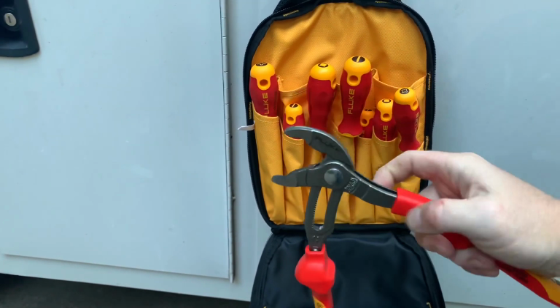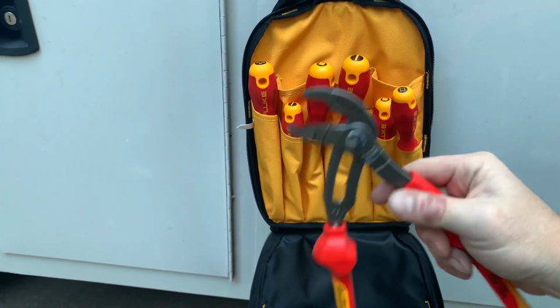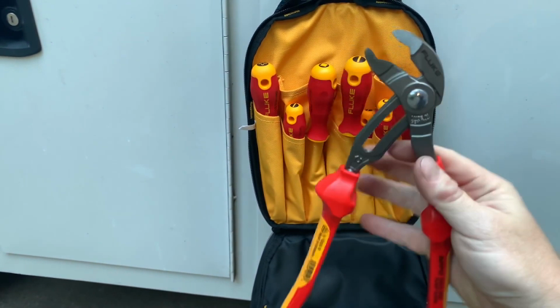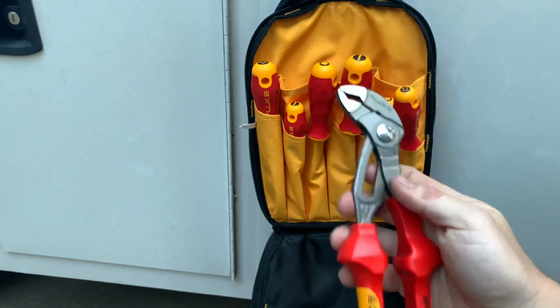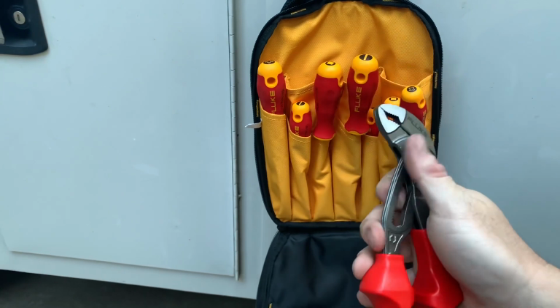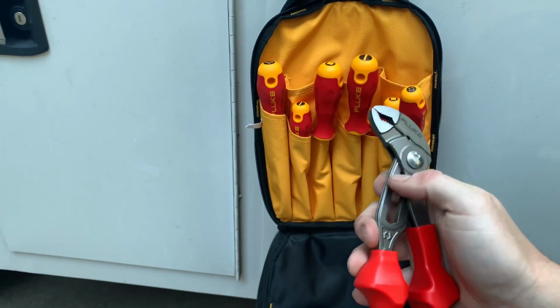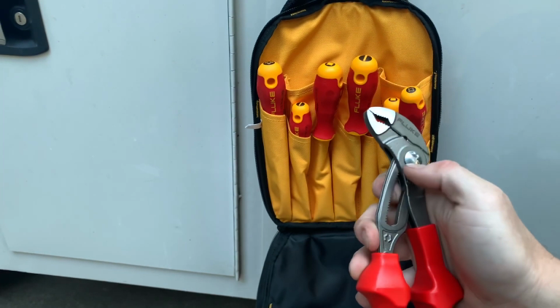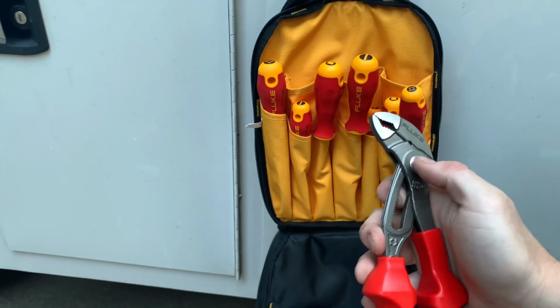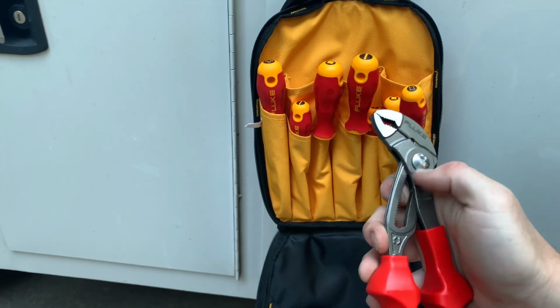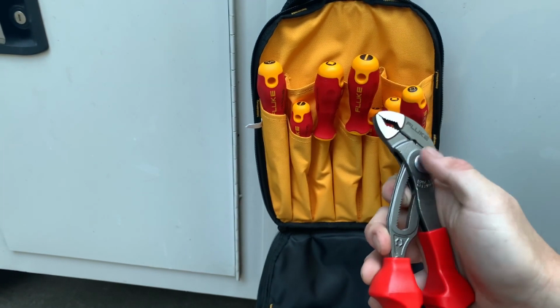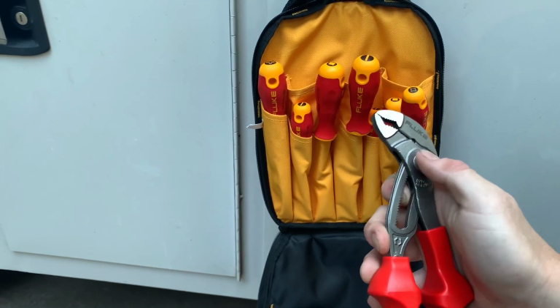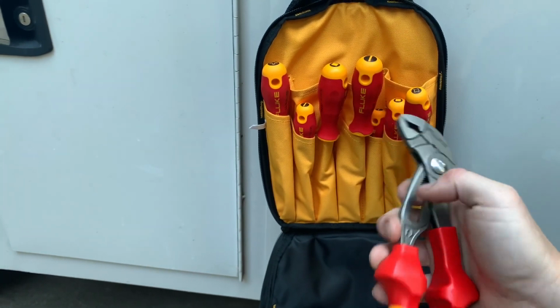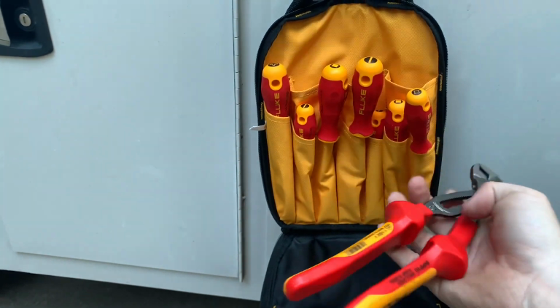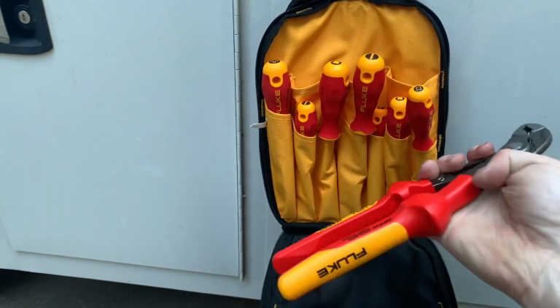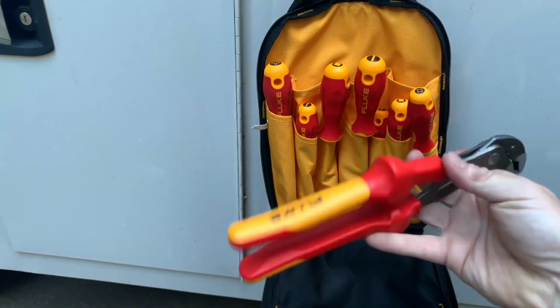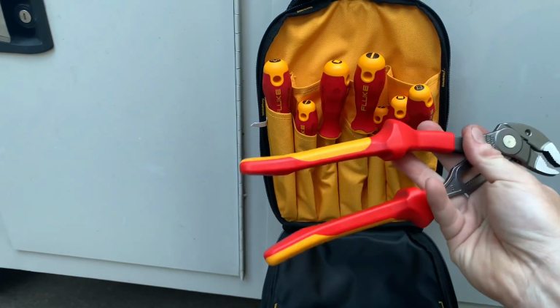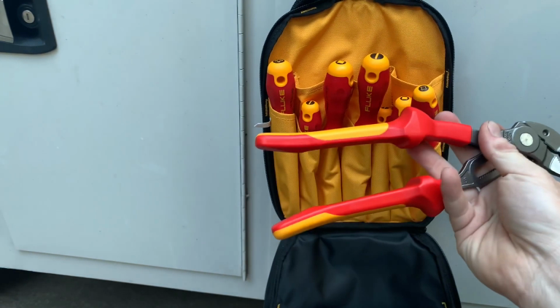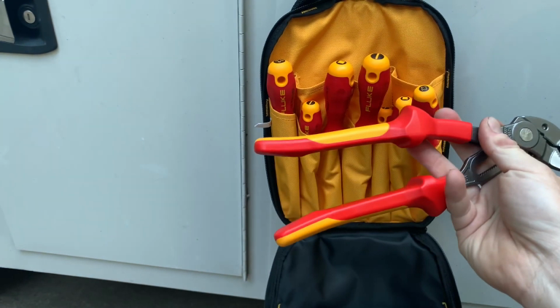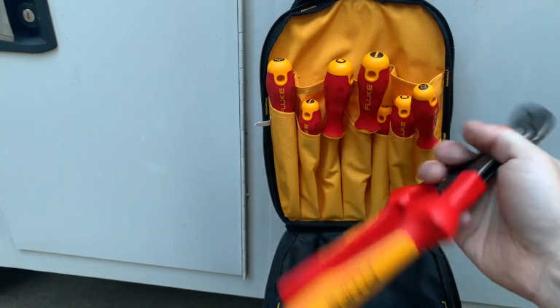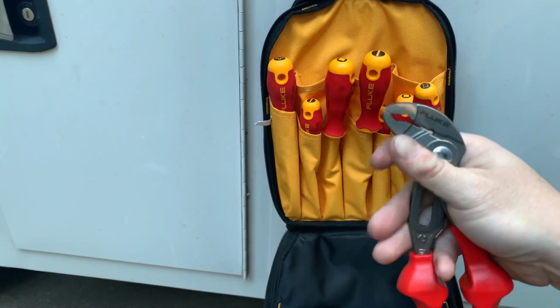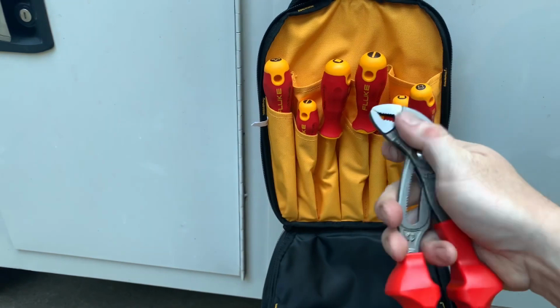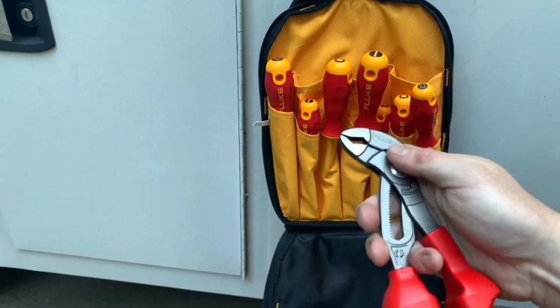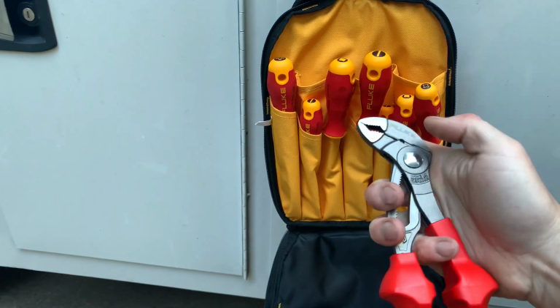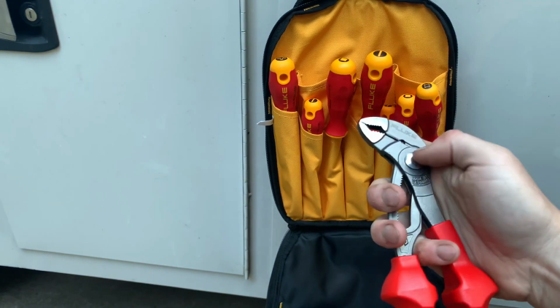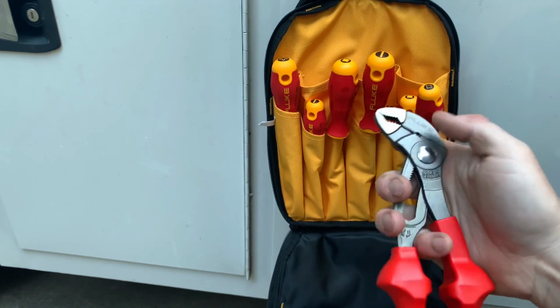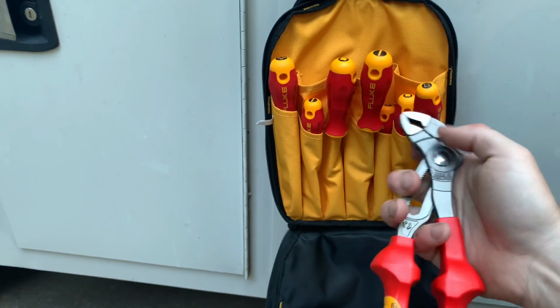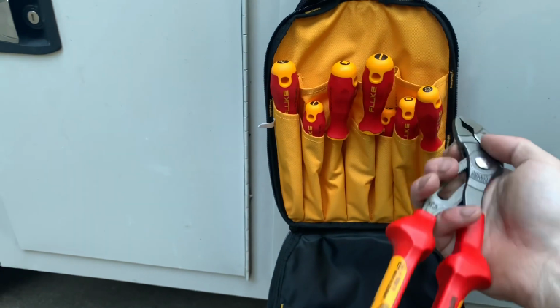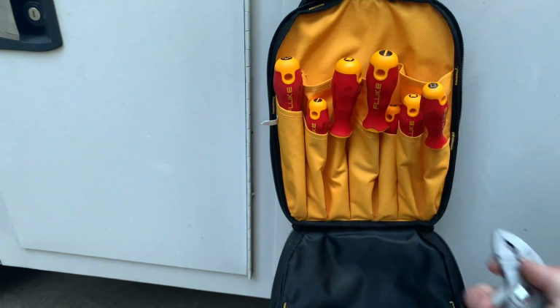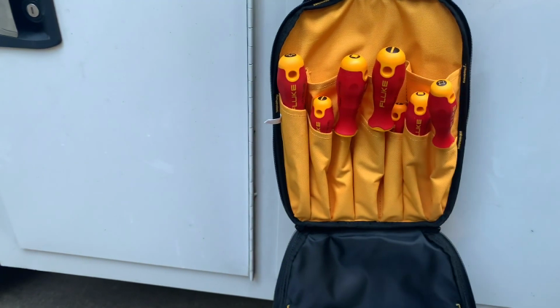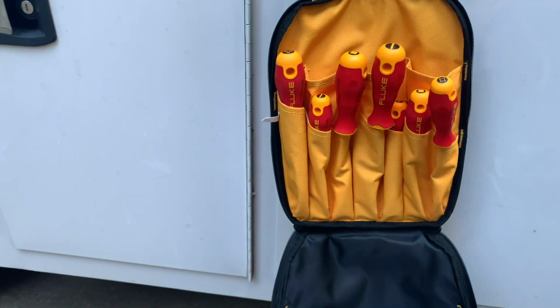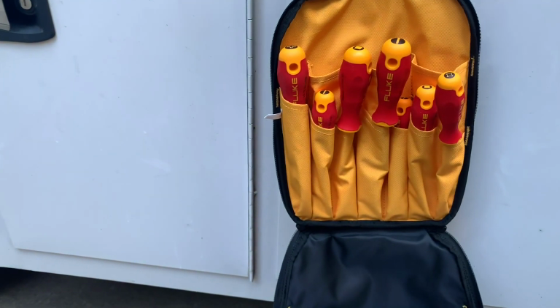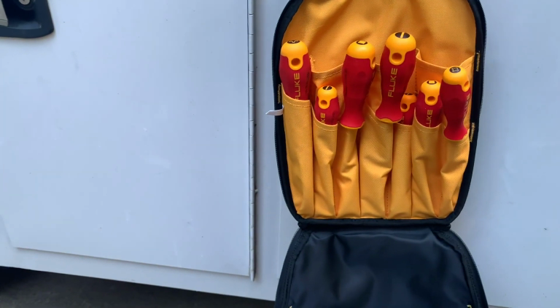What's nice is these are the slip style — they're not the push button. I've always been a fan of the slip style. I know some guys love the push button, but that's just my personal preference.